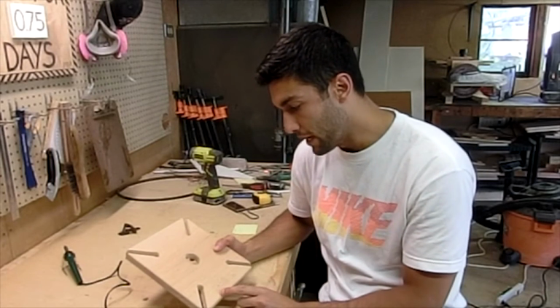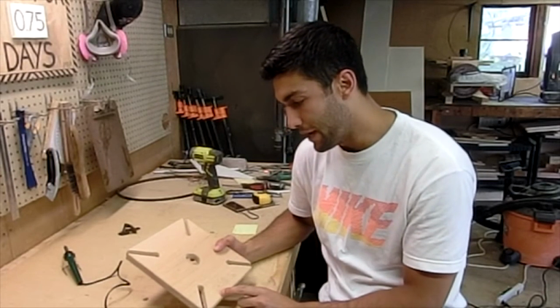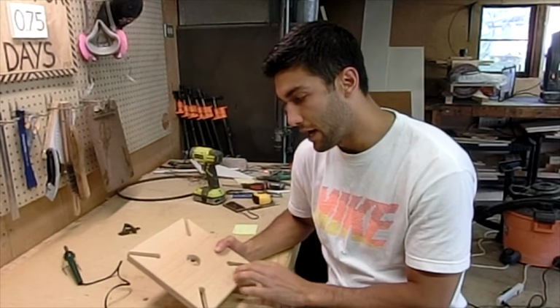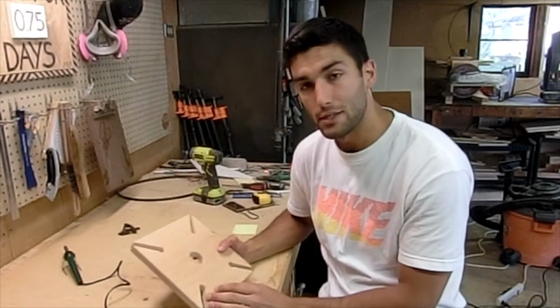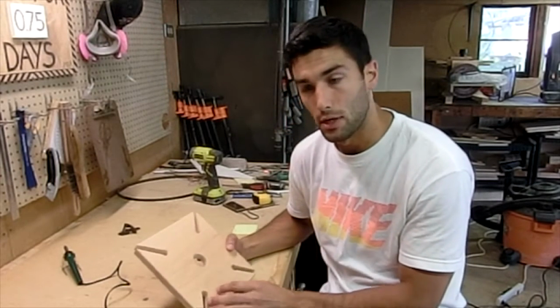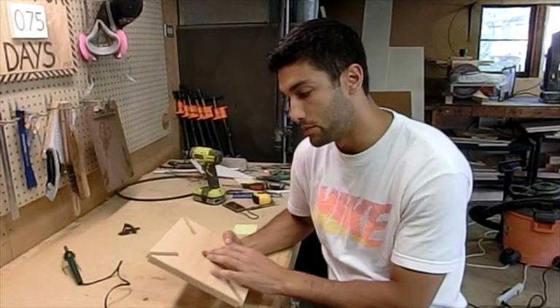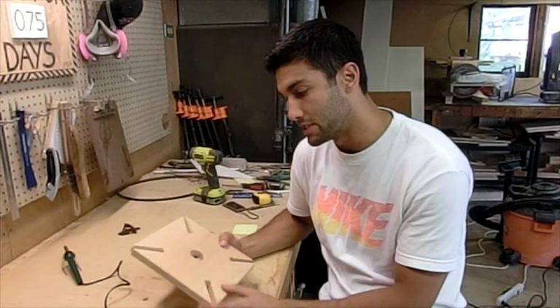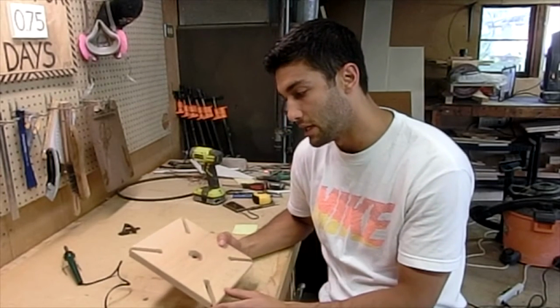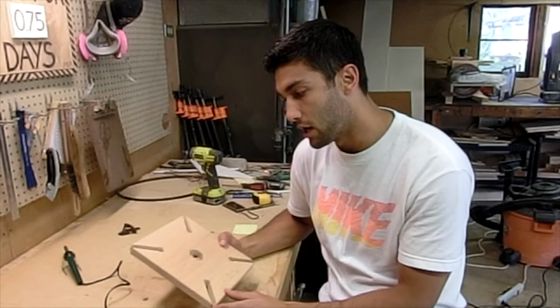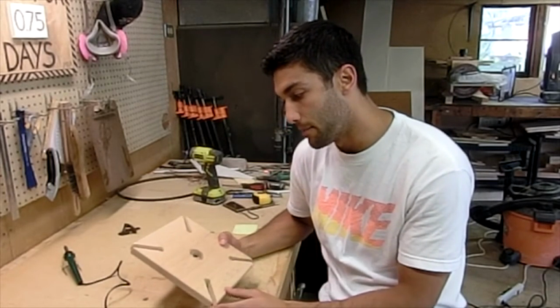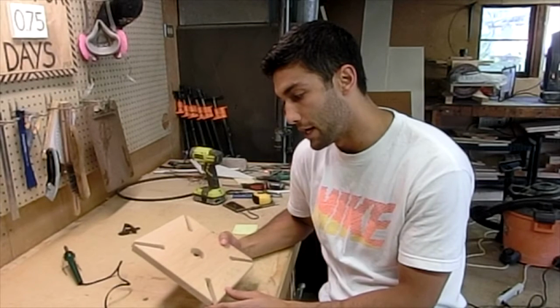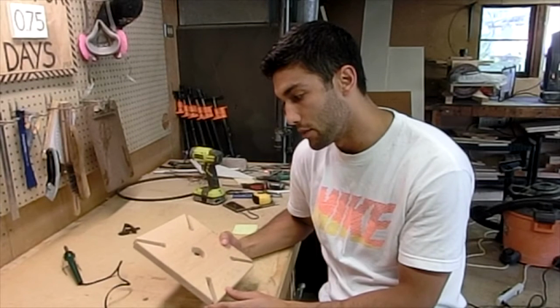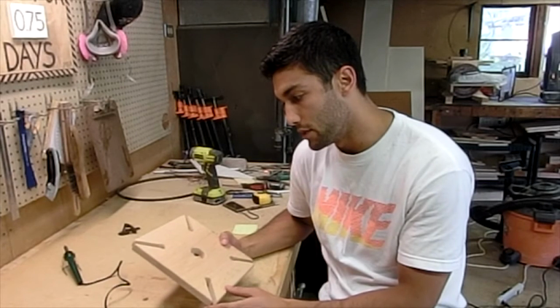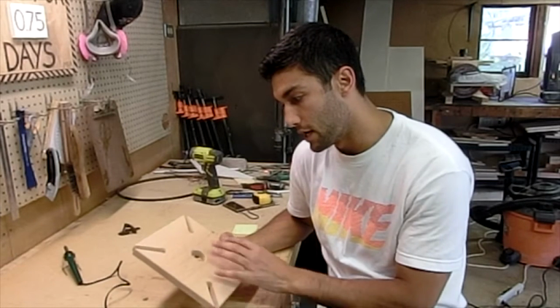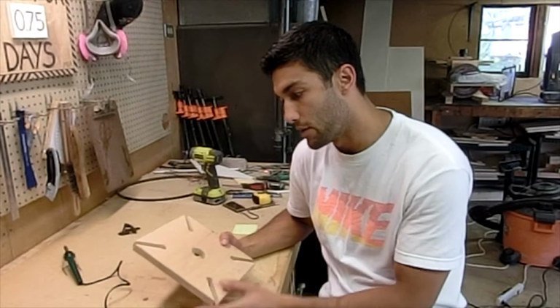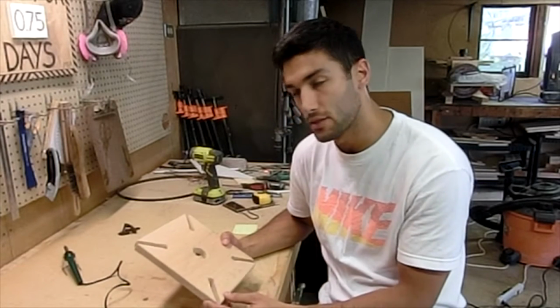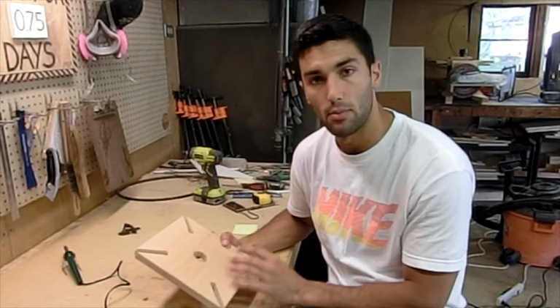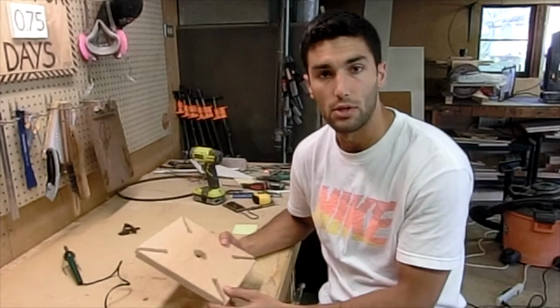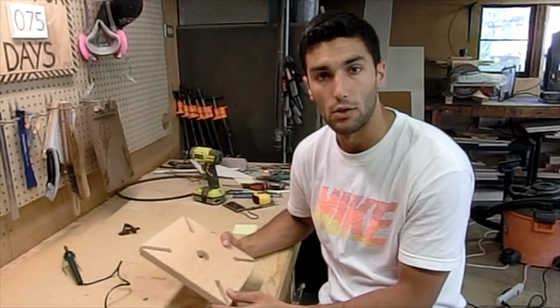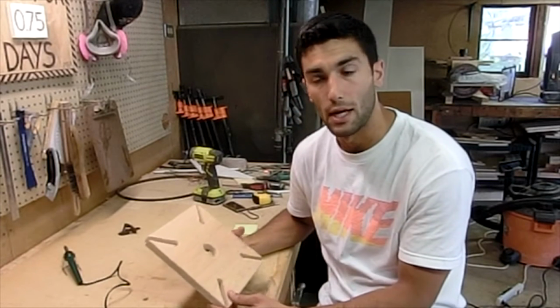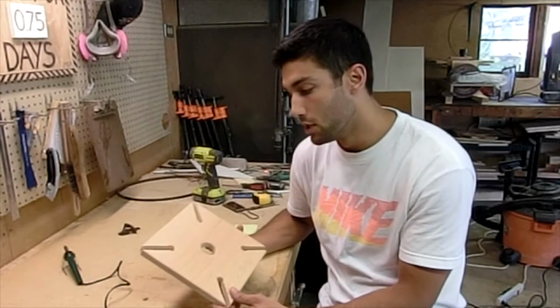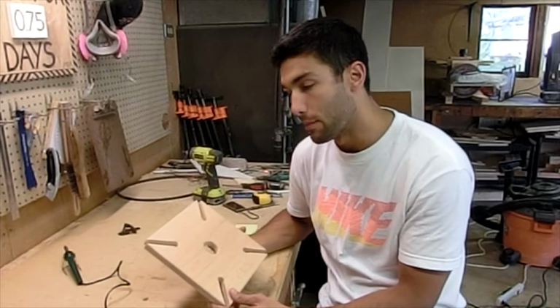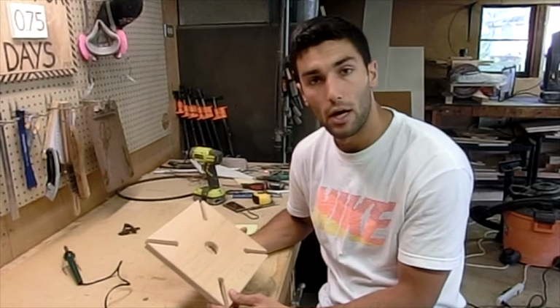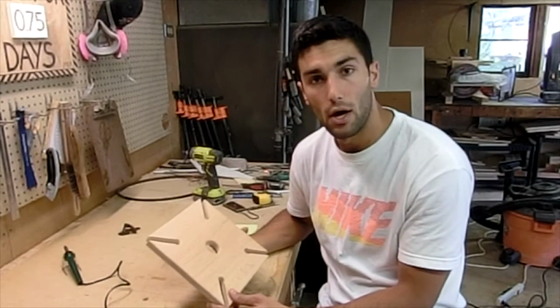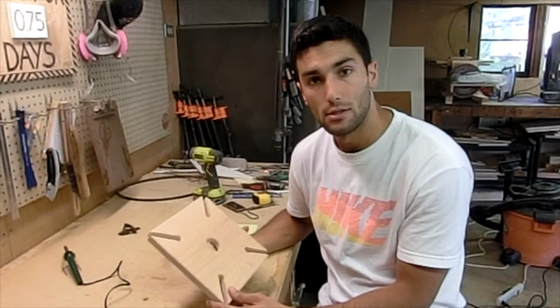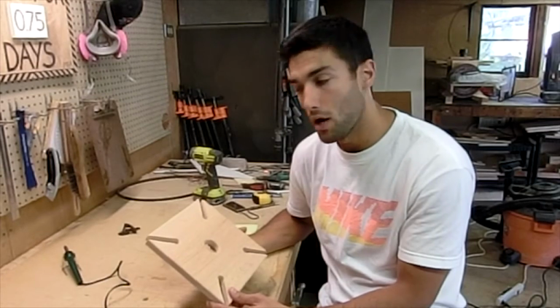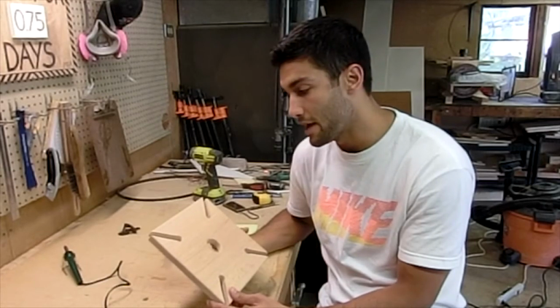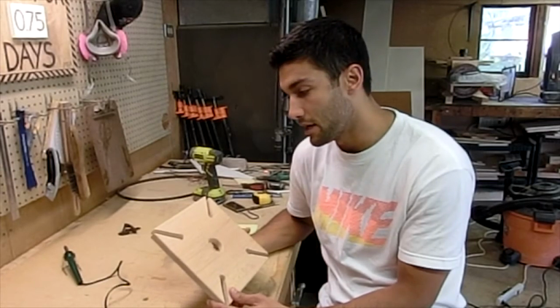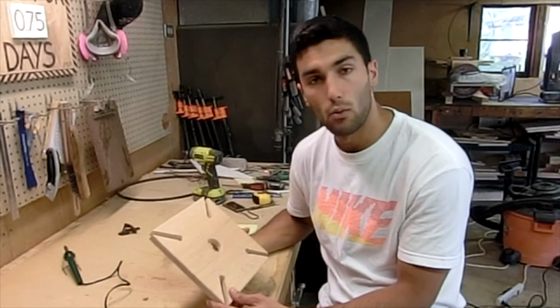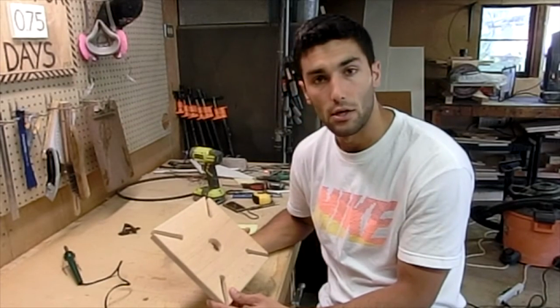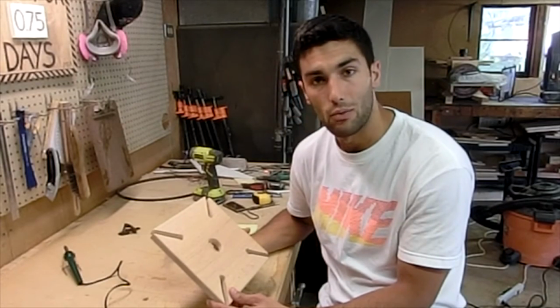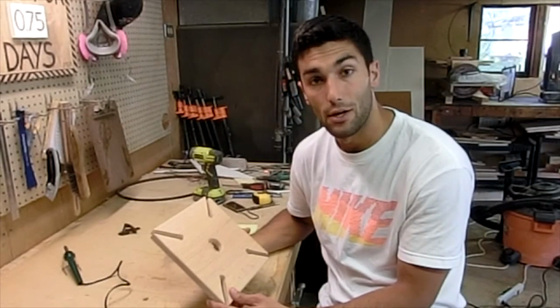And then the next steps are going to be to put stain on the entire piece and then put some clear coats on it. So I'm going to go ahead and do all that and we'll take a look at it when it's all done.